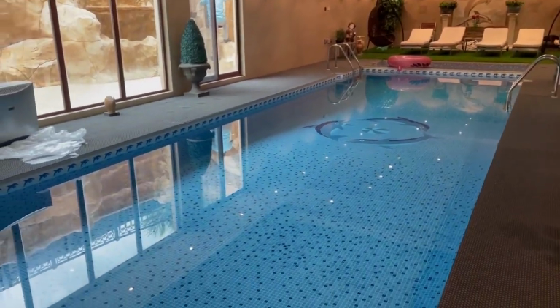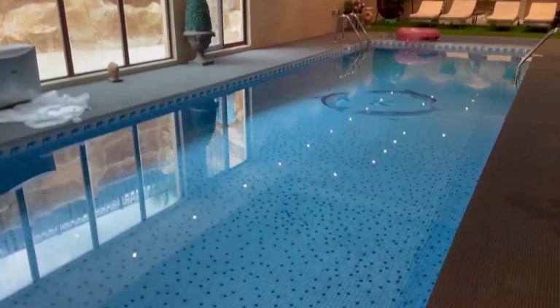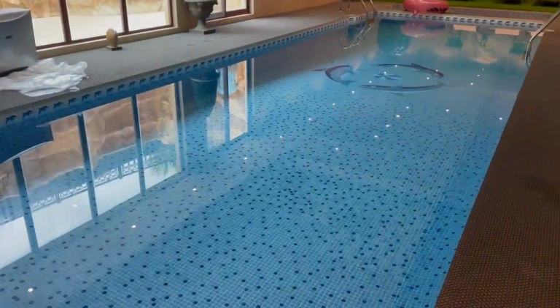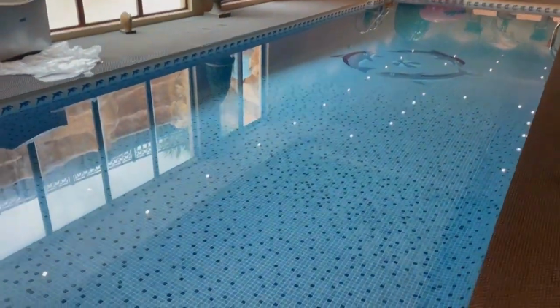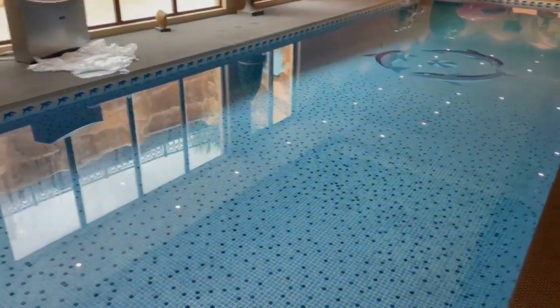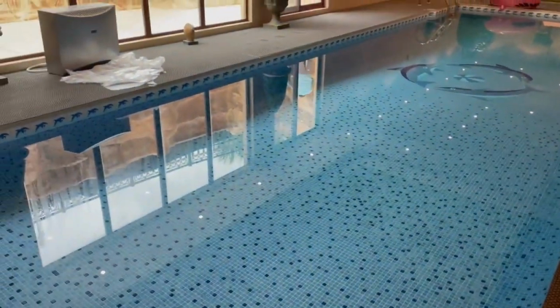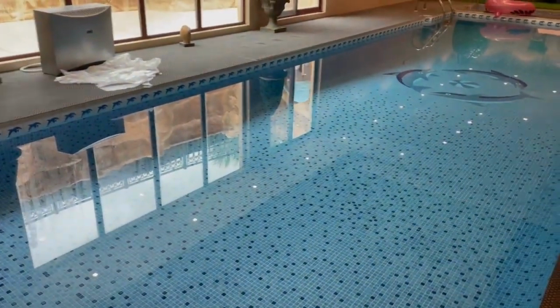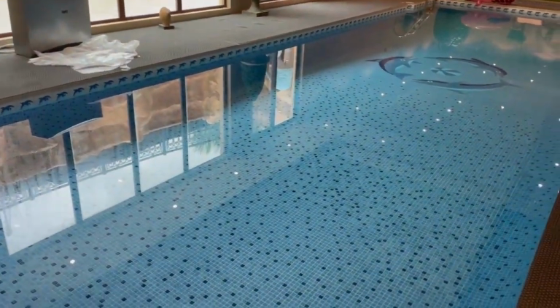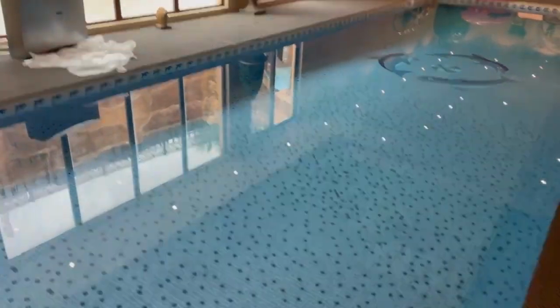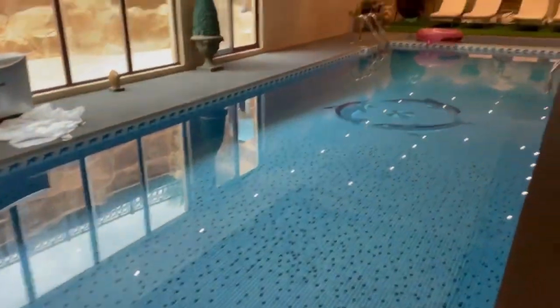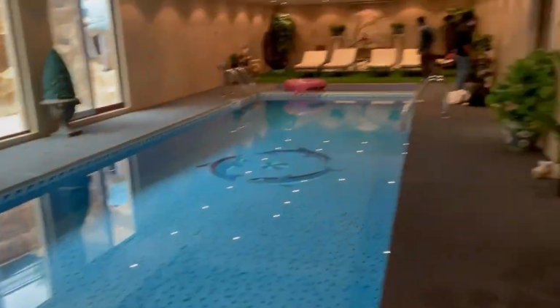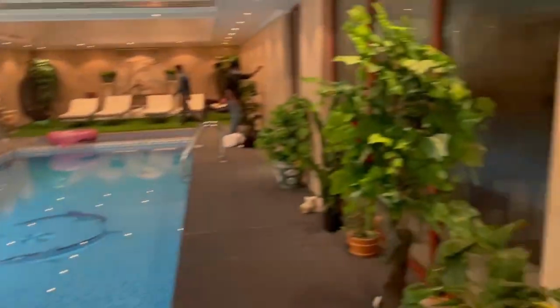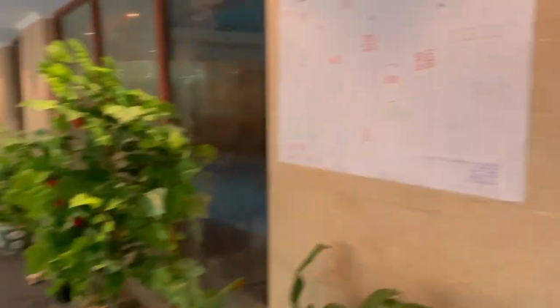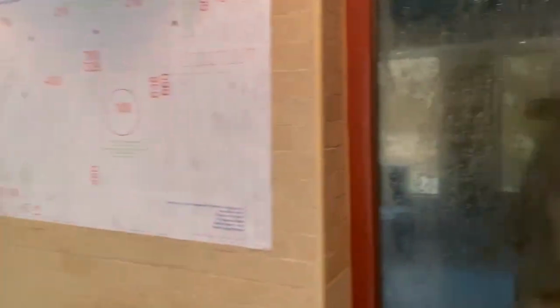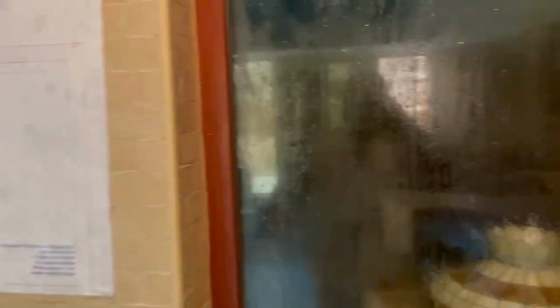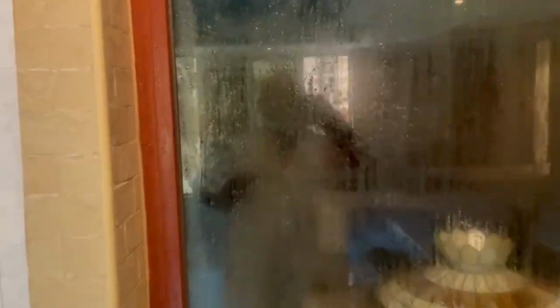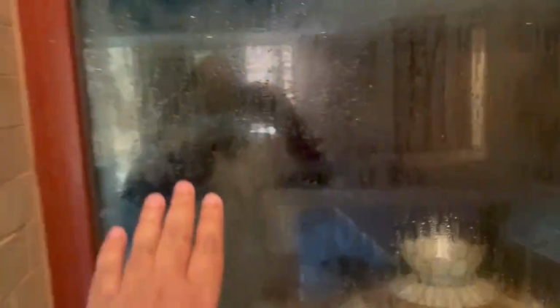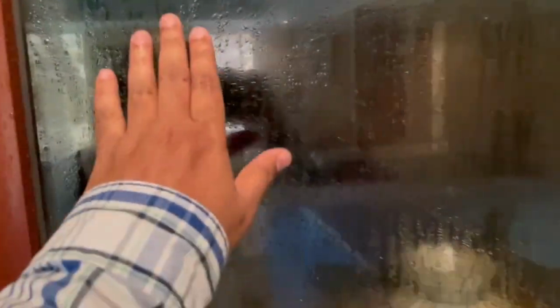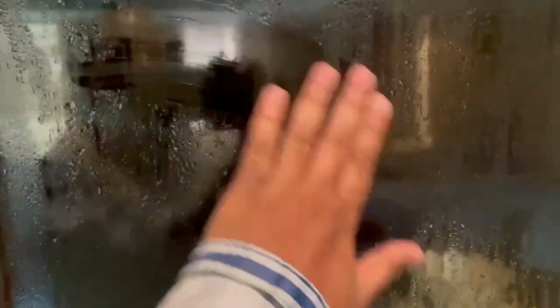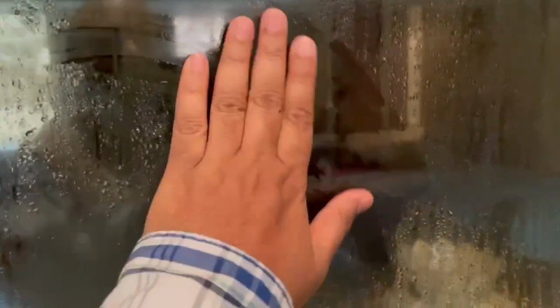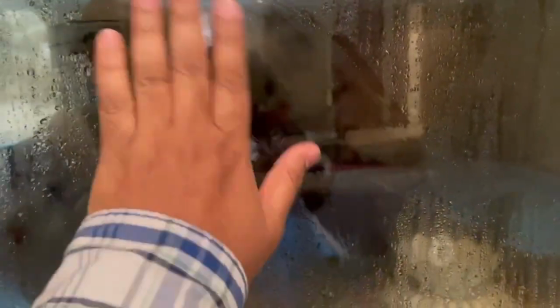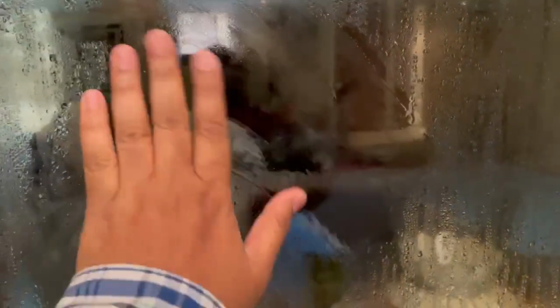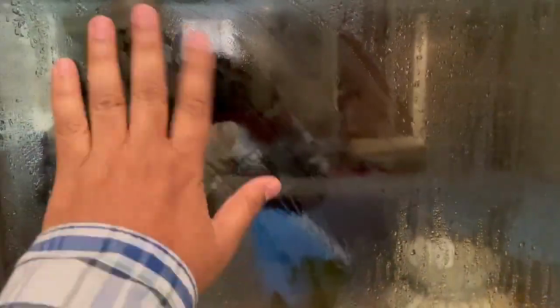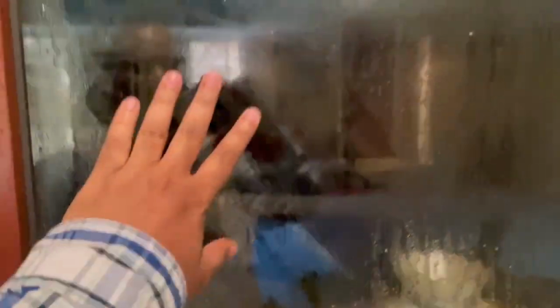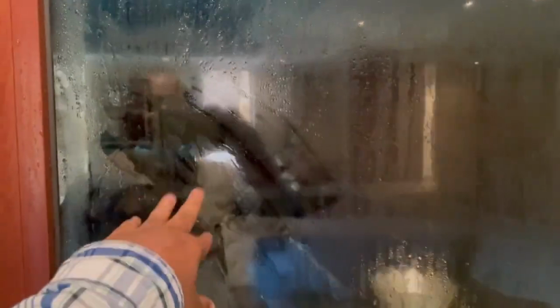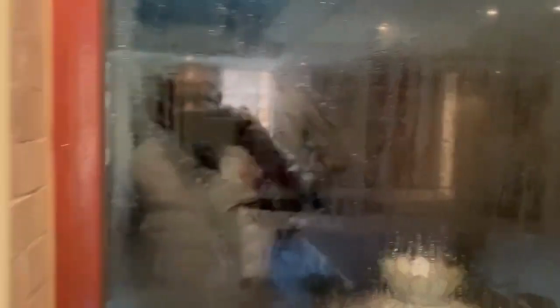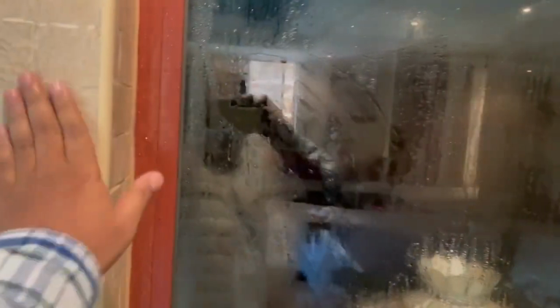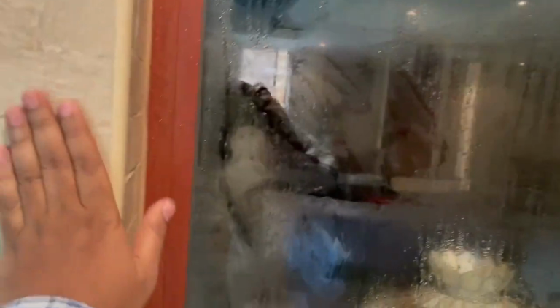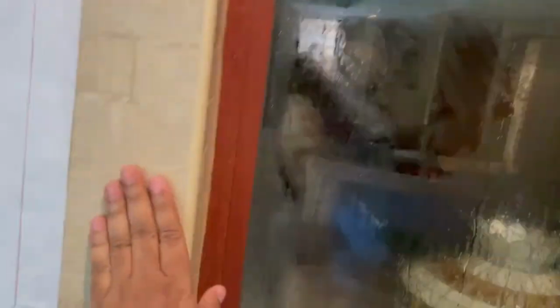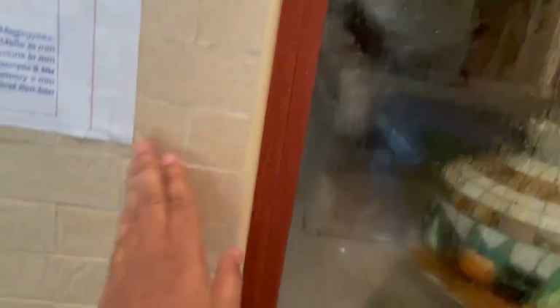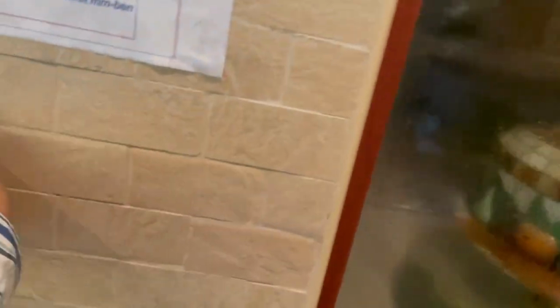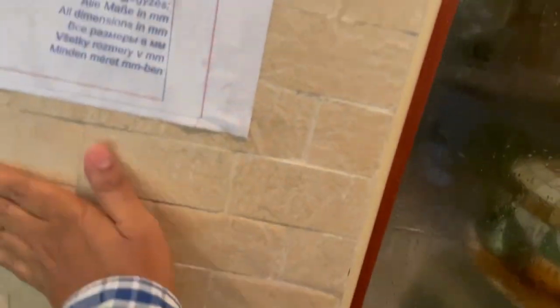The owner has increased the temperature of the water. Due to this, there's a lot of humidity and condensation coming. There is water even on the wall.